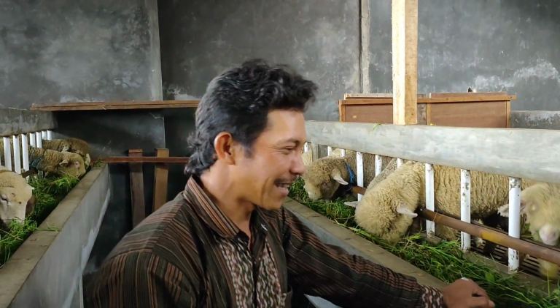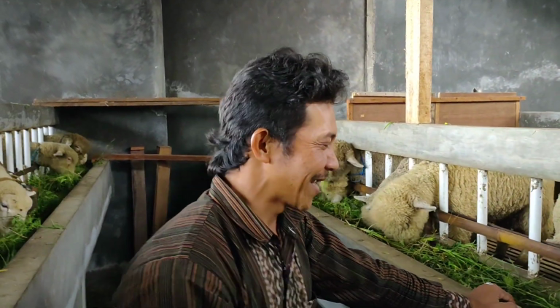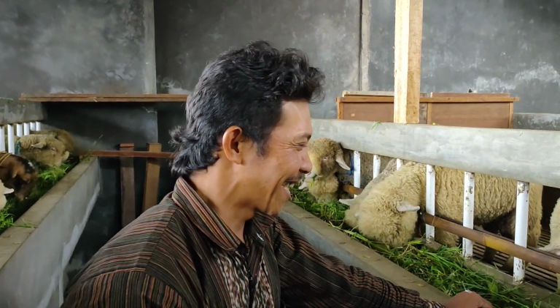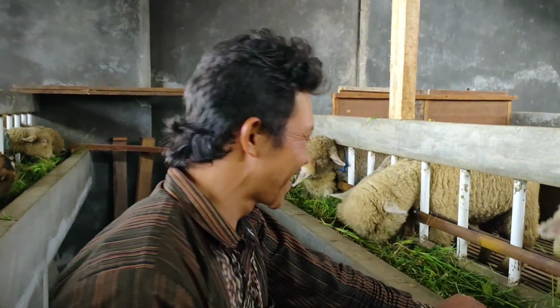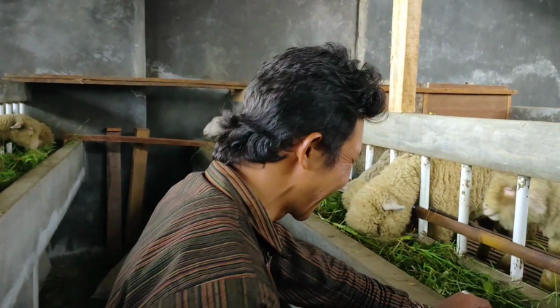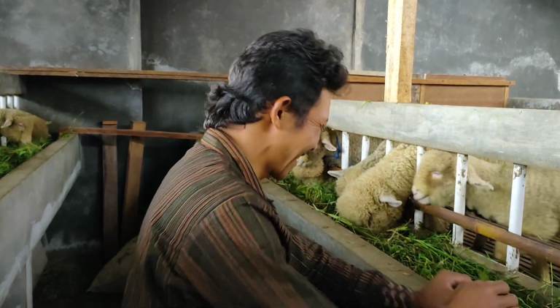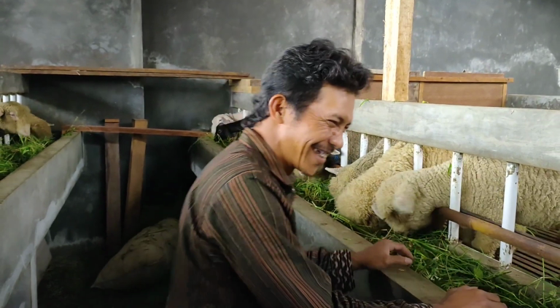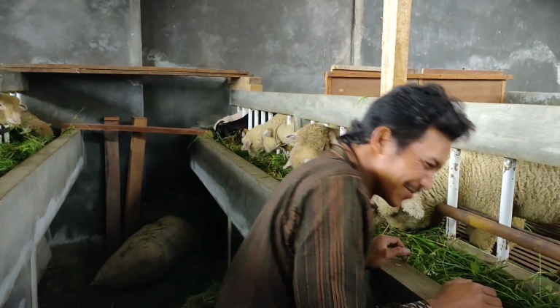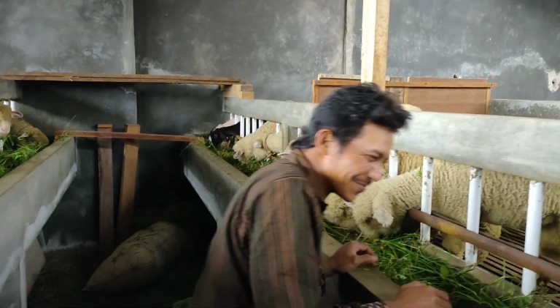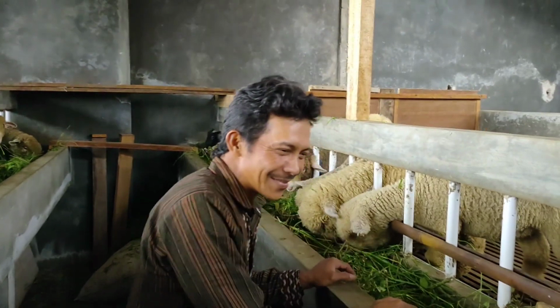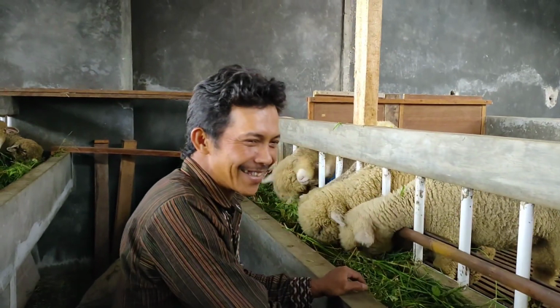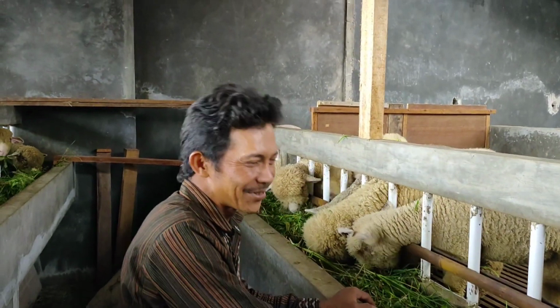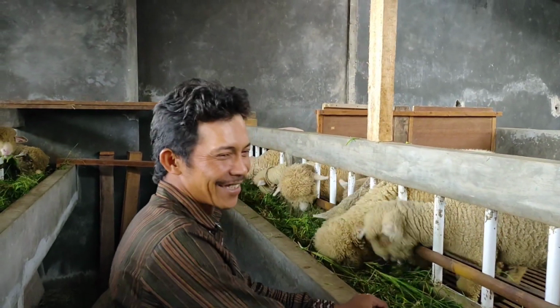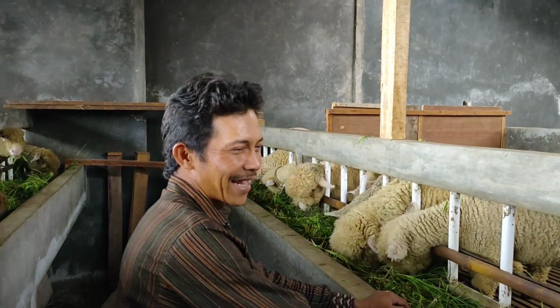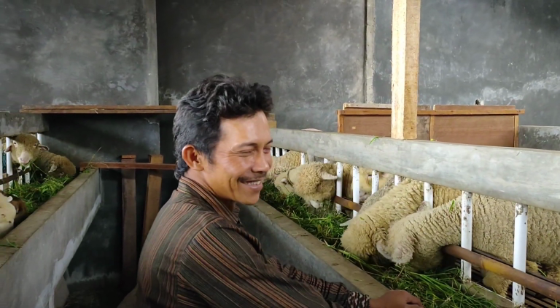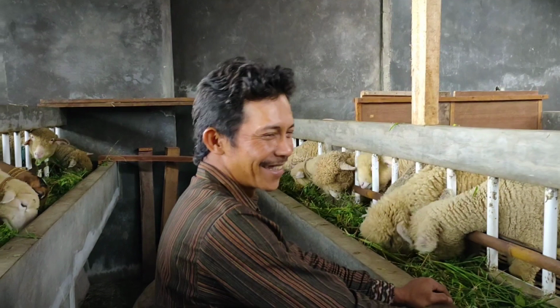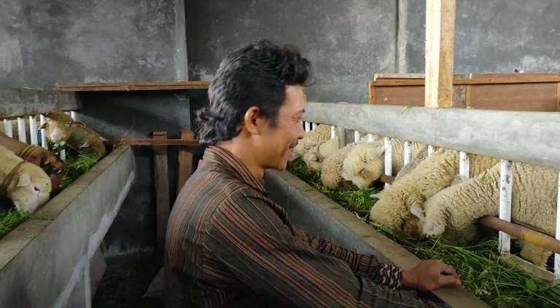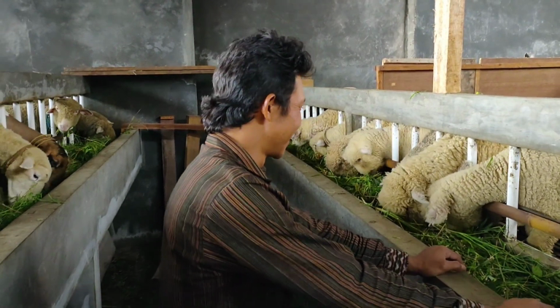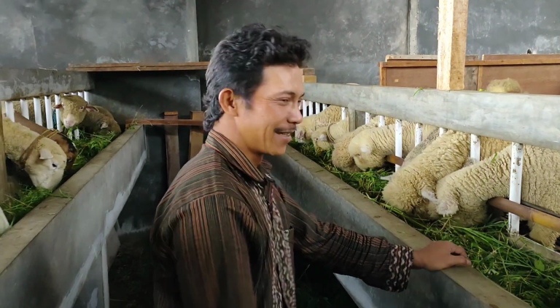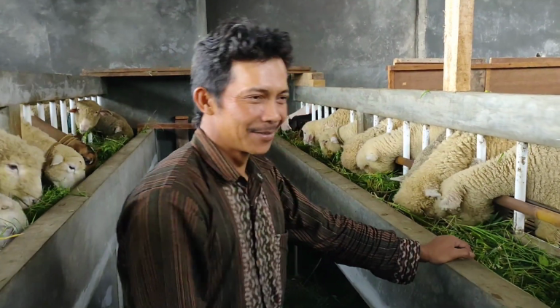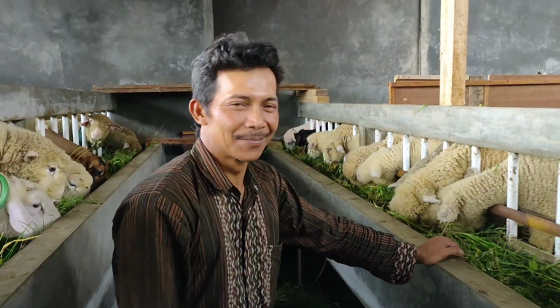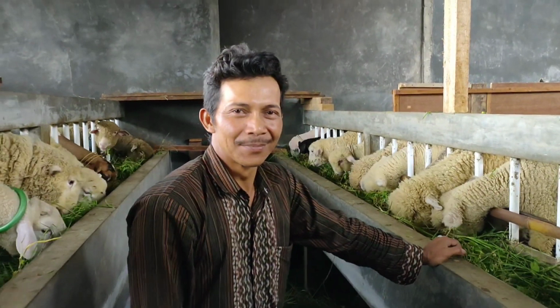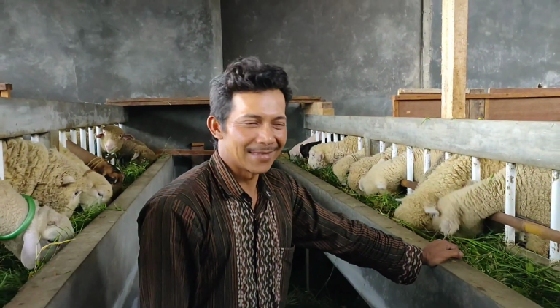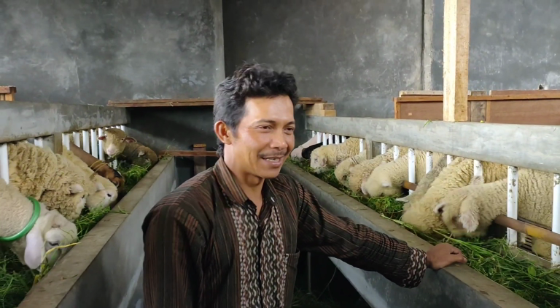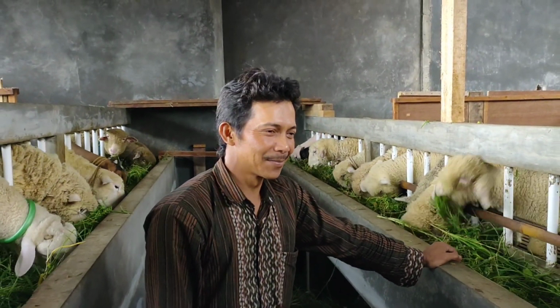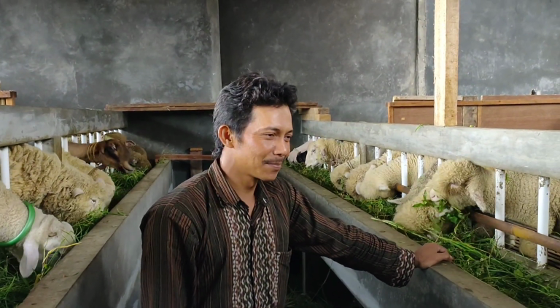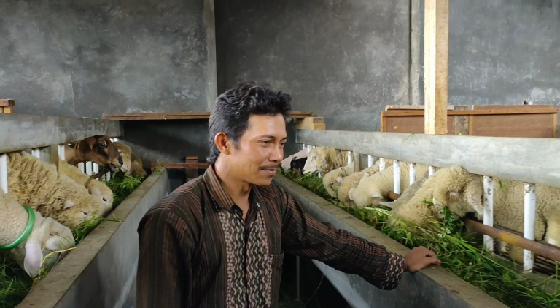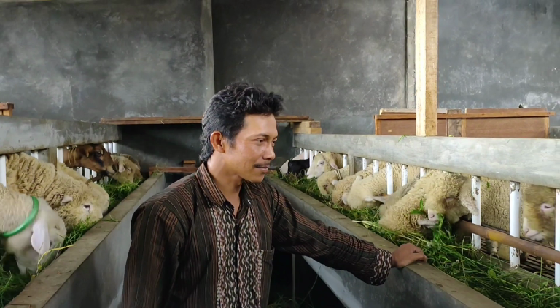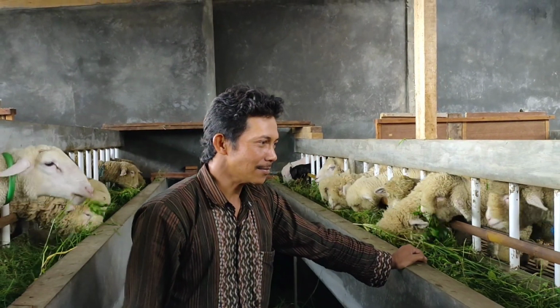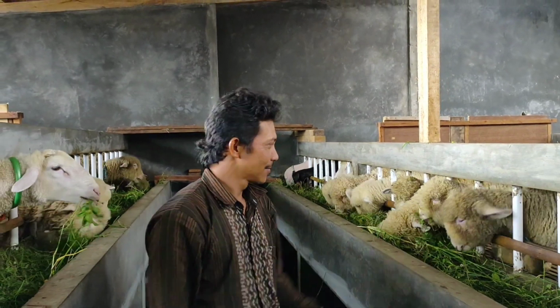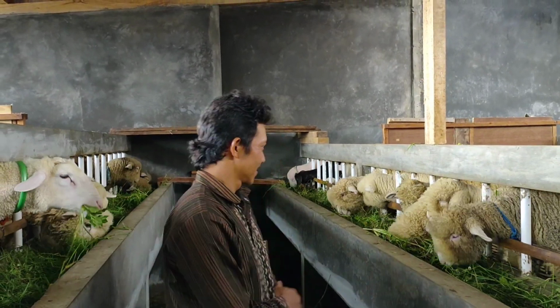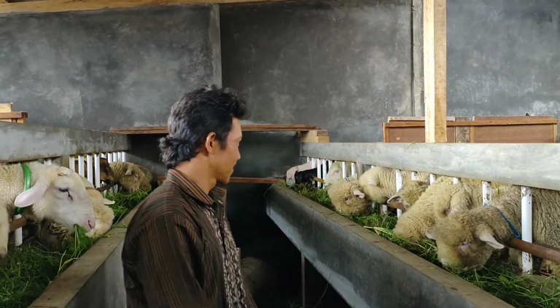Tinggal tergantung barangnya. Tergantung barangnya. Orang ini saja lagi cari barang susah, Kang ya? Kadang susah banget. Iya, tinggal pesen saja Kang ya nanti. Iya. Kalau ada yang minat teman-teman silahkan pesen sama Kang Imam.